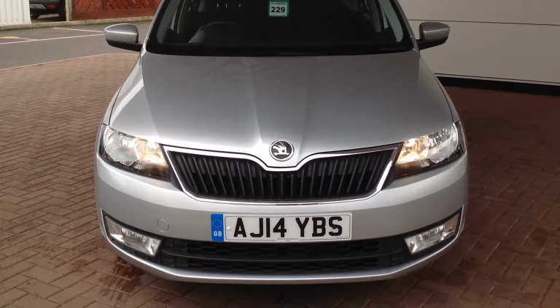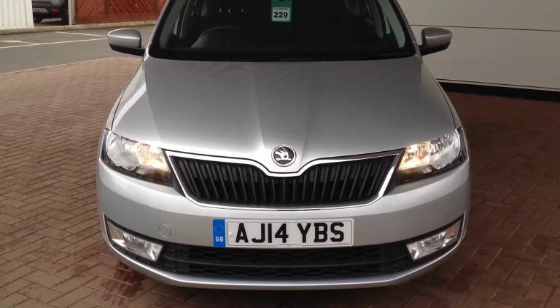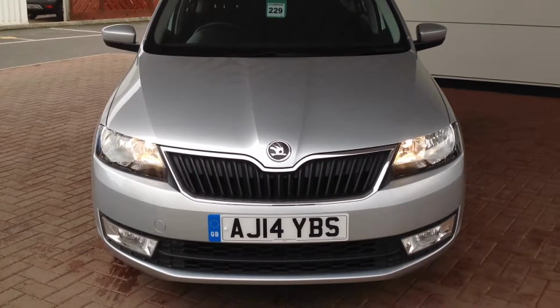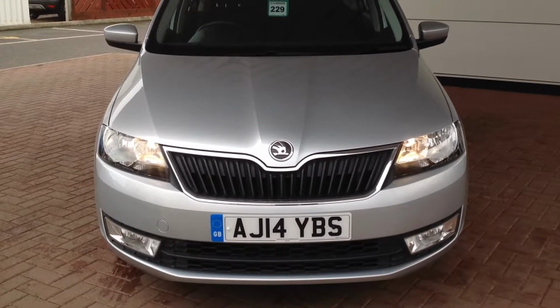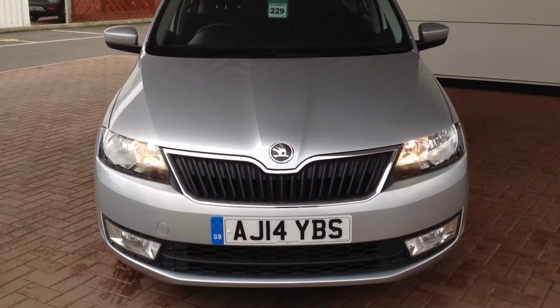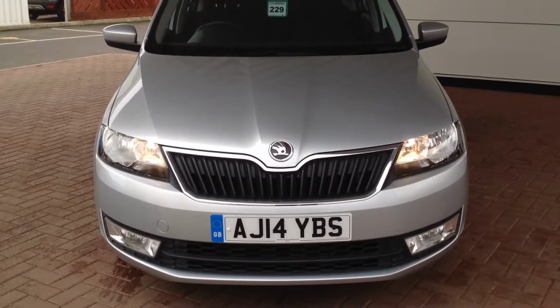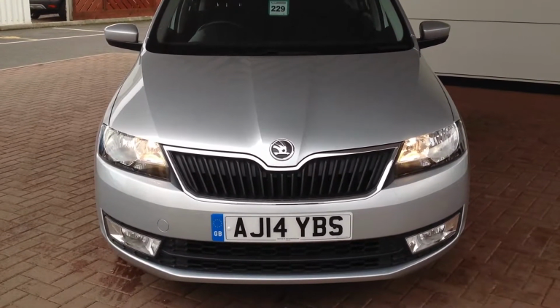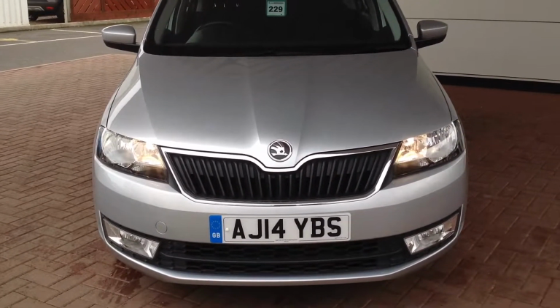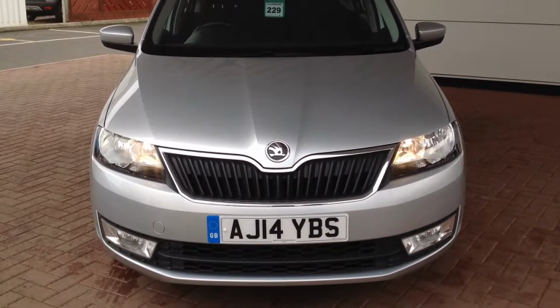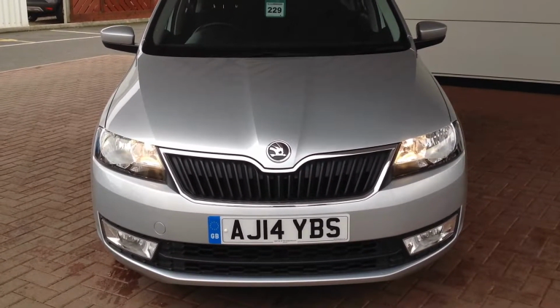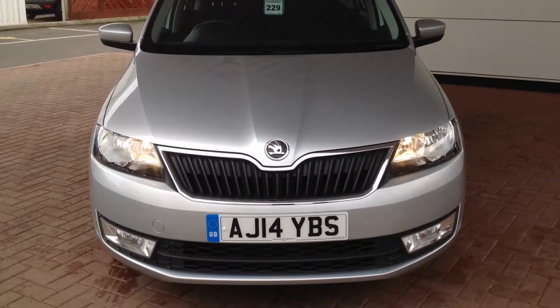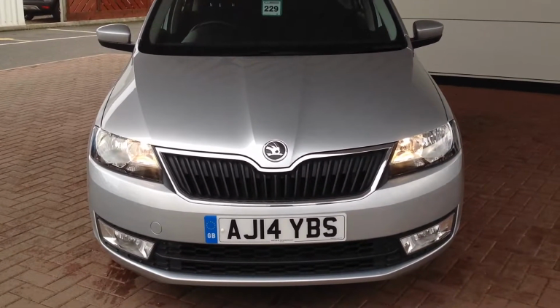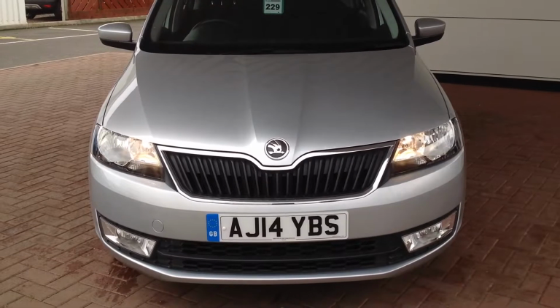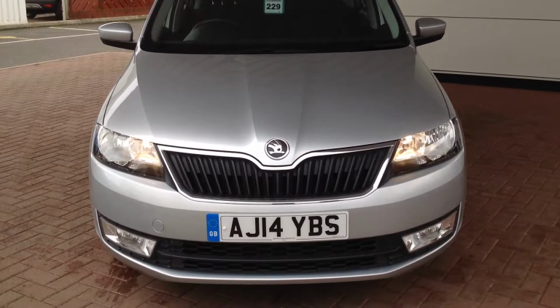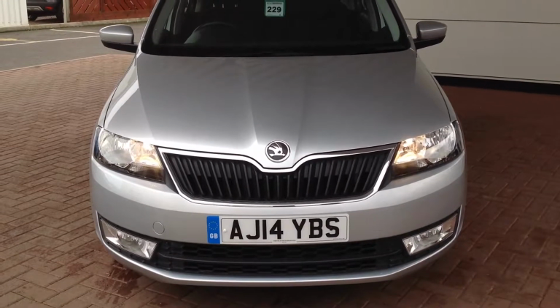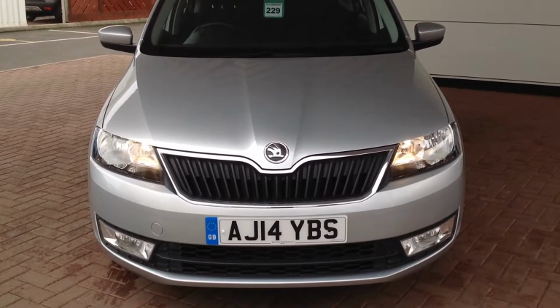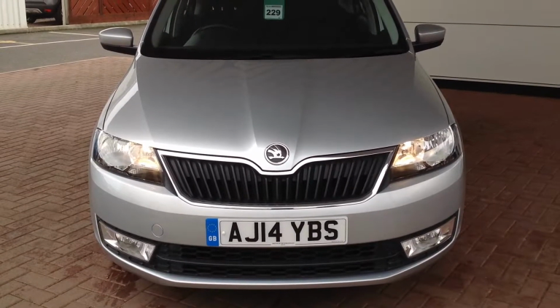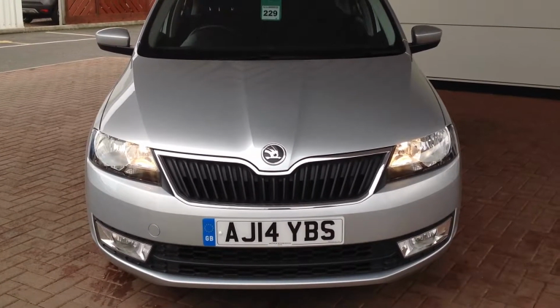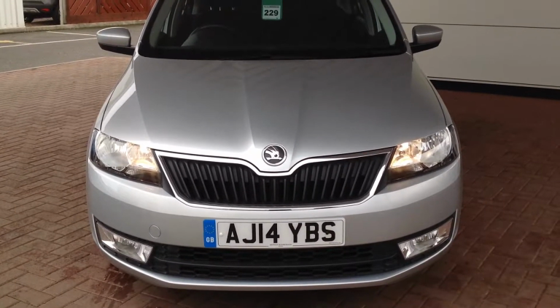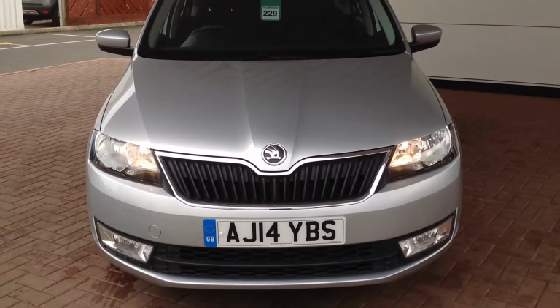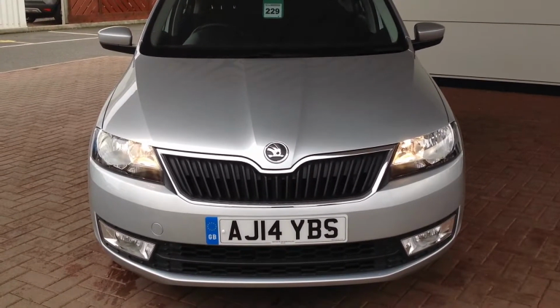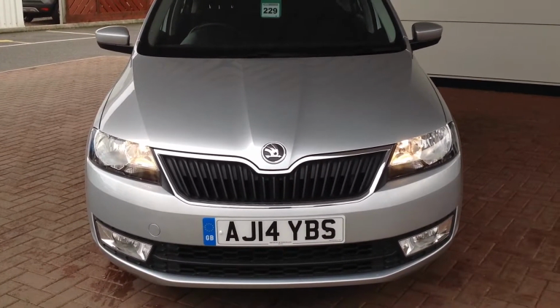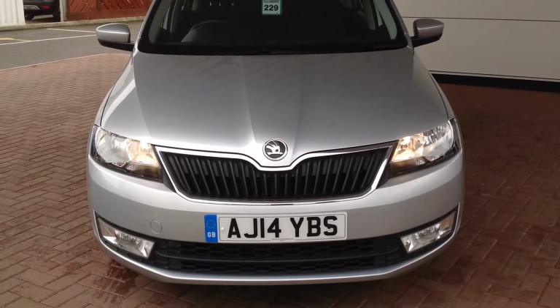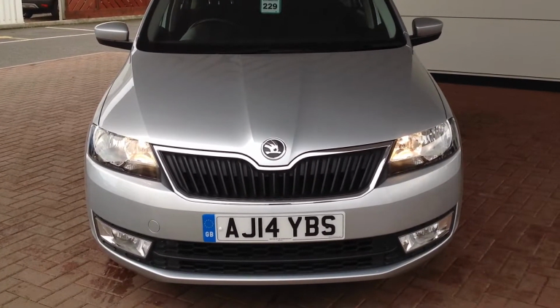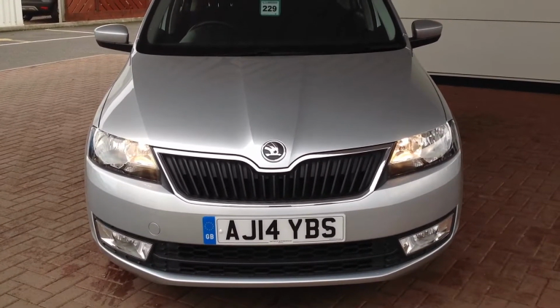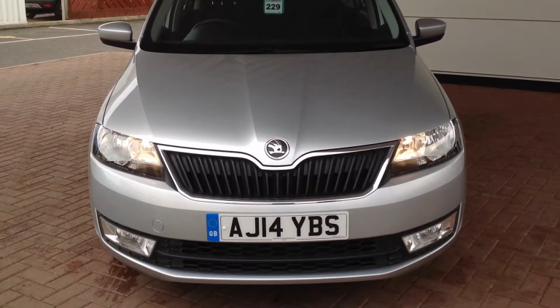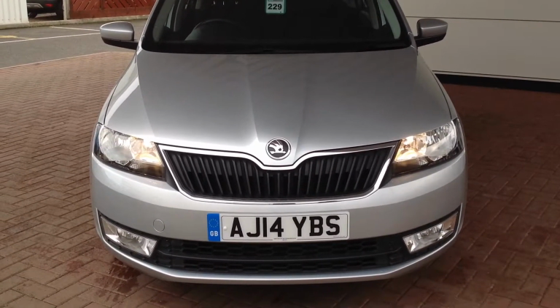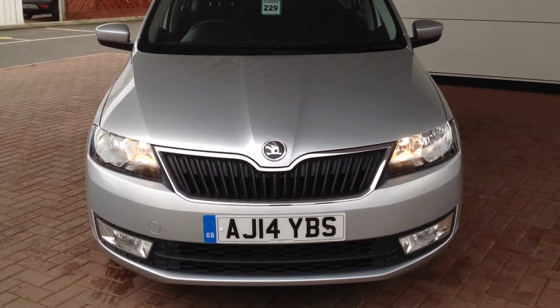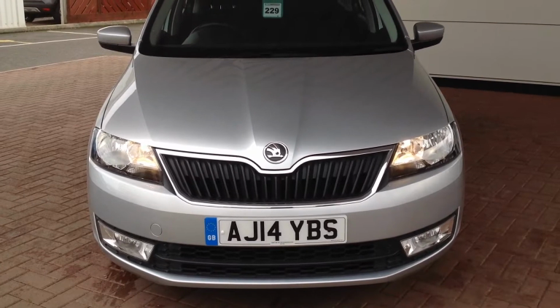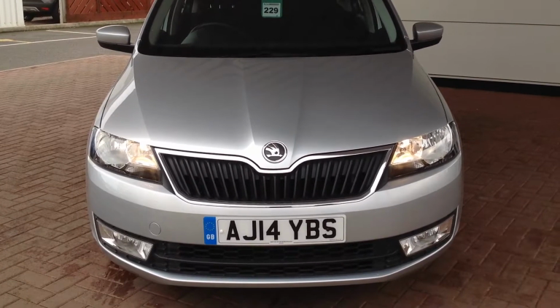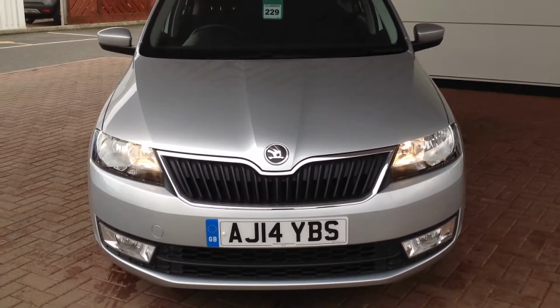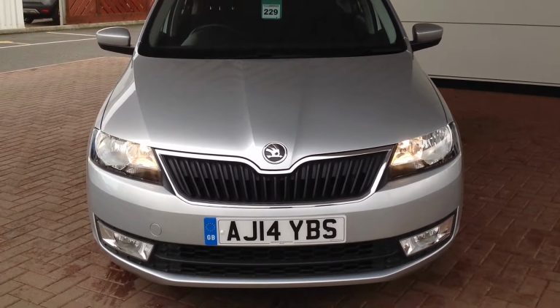Hello and welcome to Smith's Renault of Peterborough. My name is Matthew and I'm going to take you around this Skoda Rapid 1.2 TSI SE Connect.